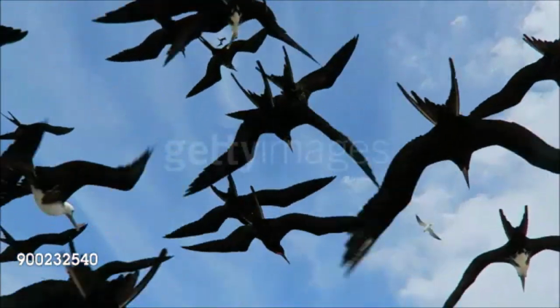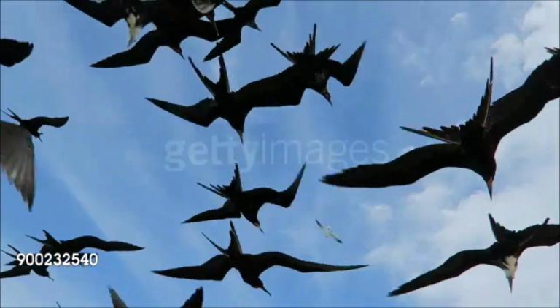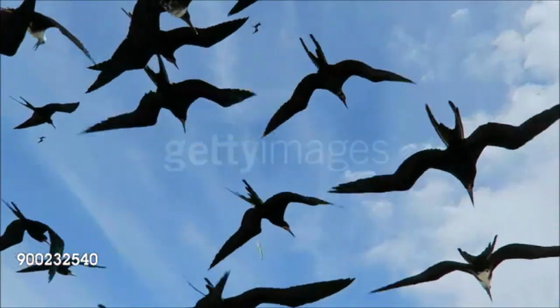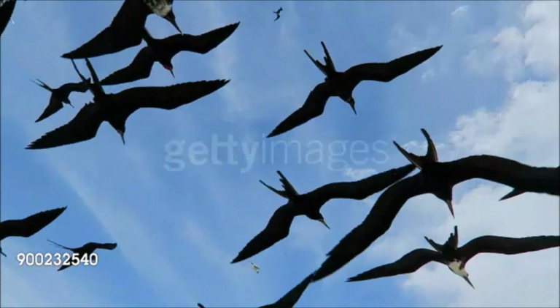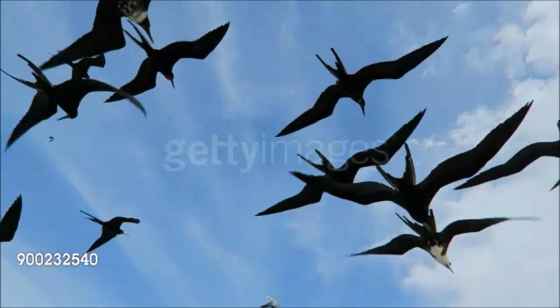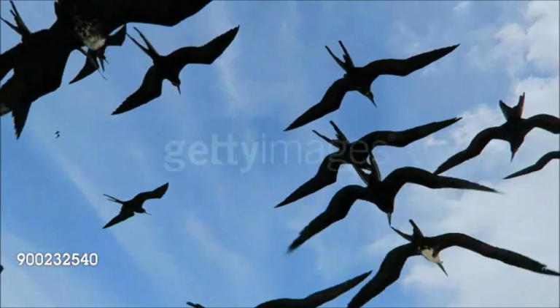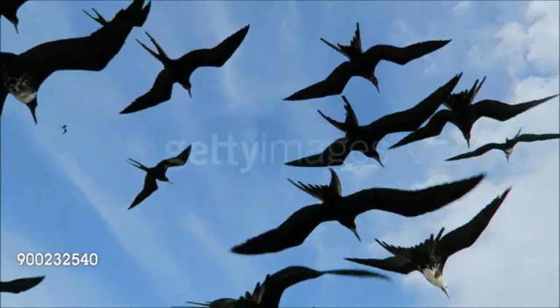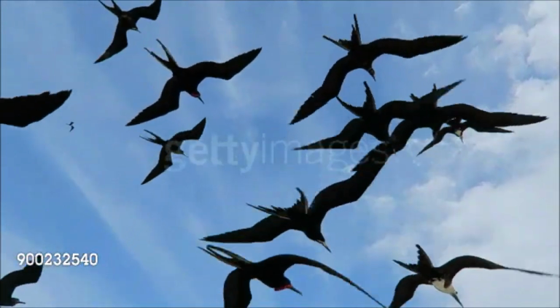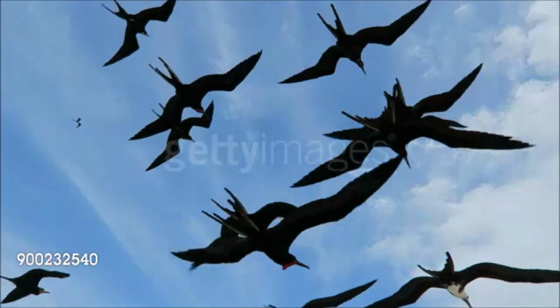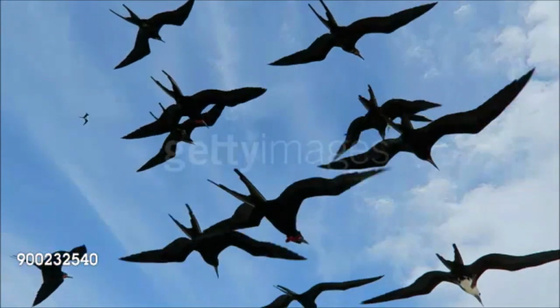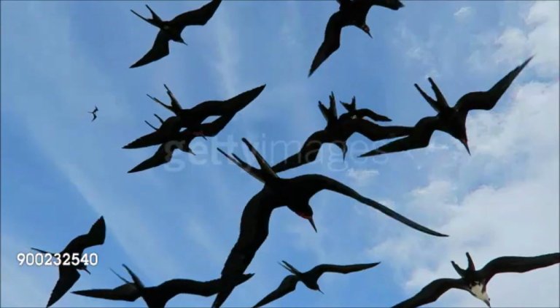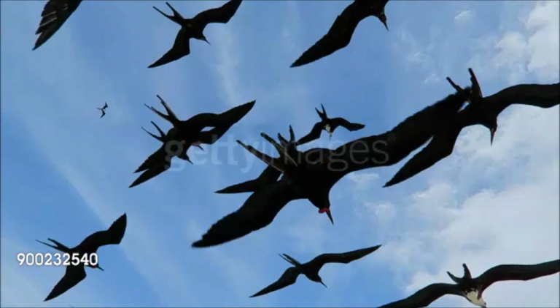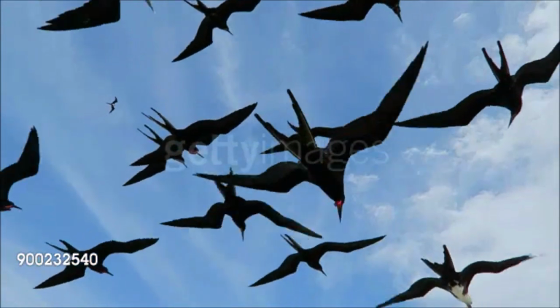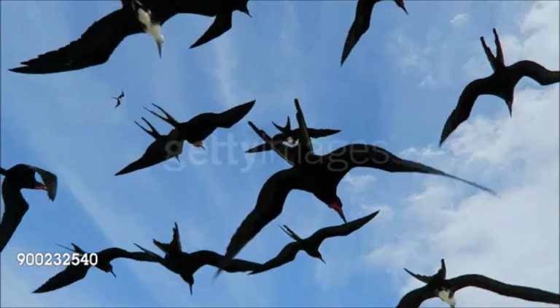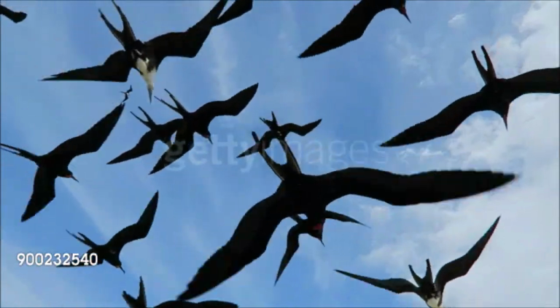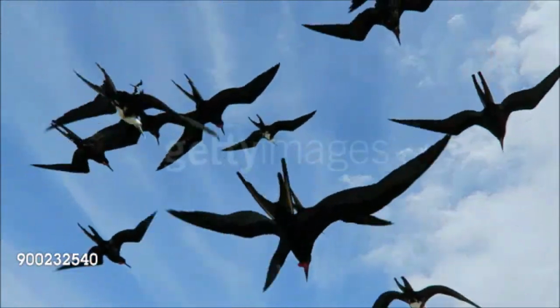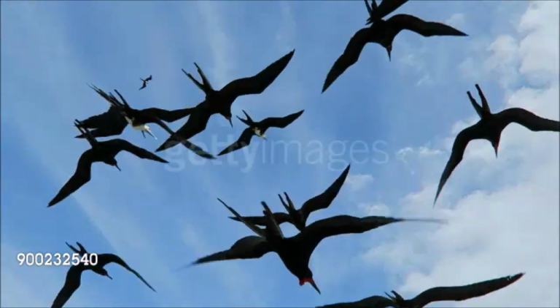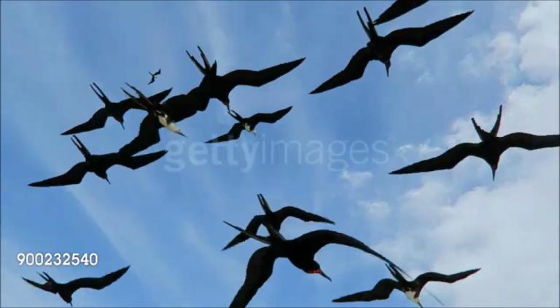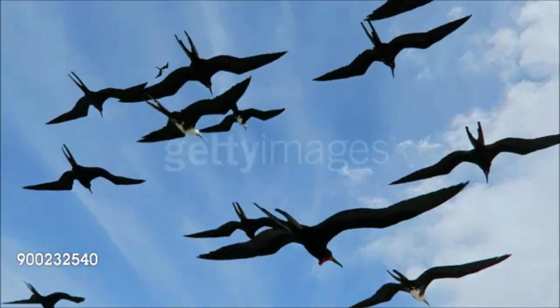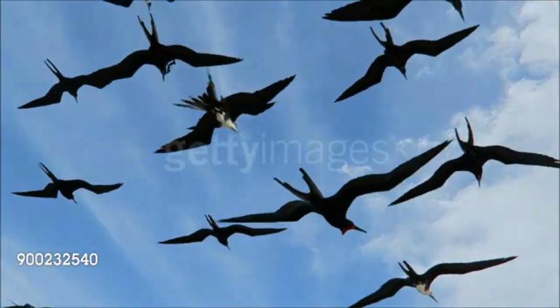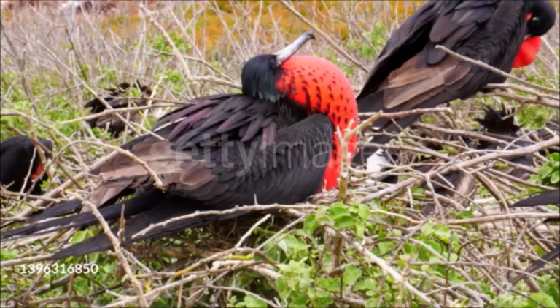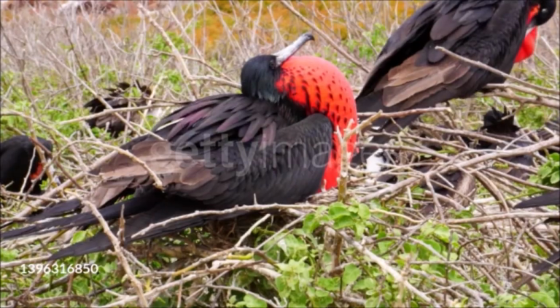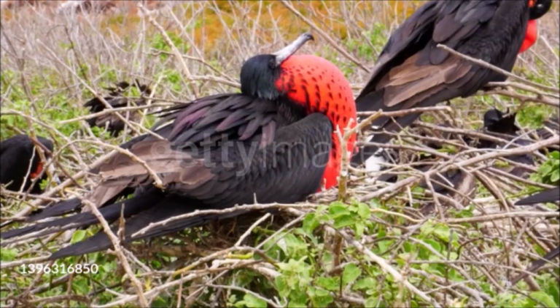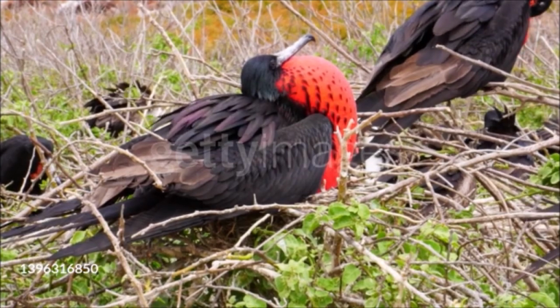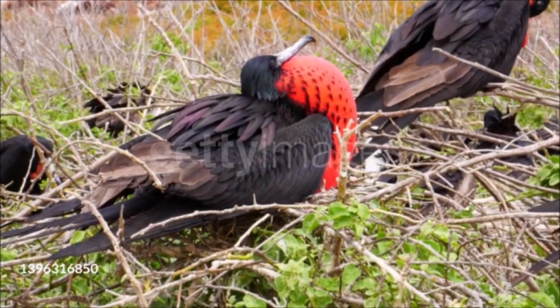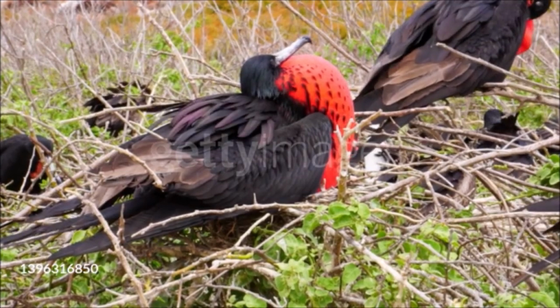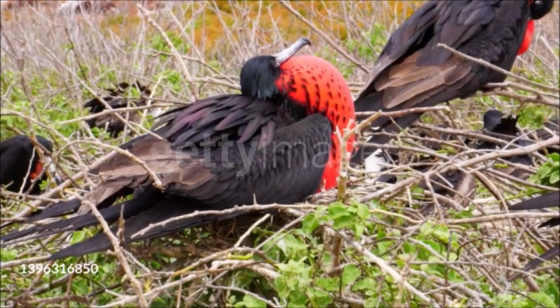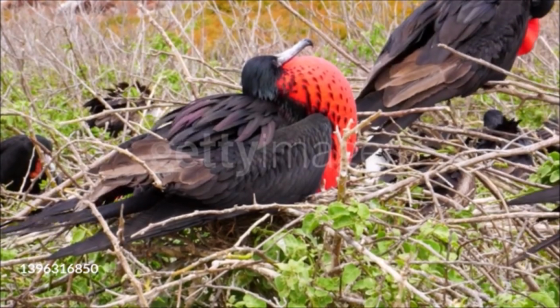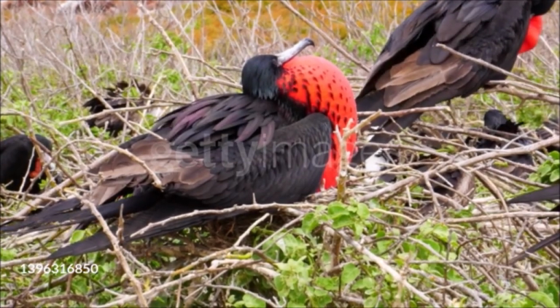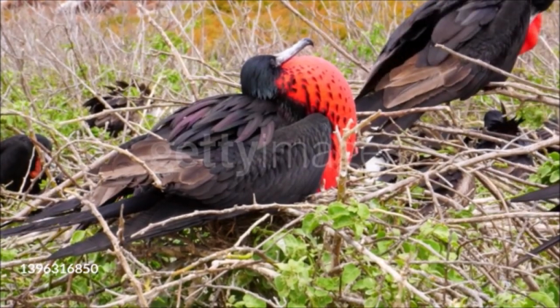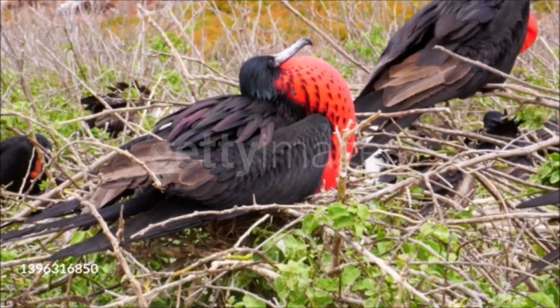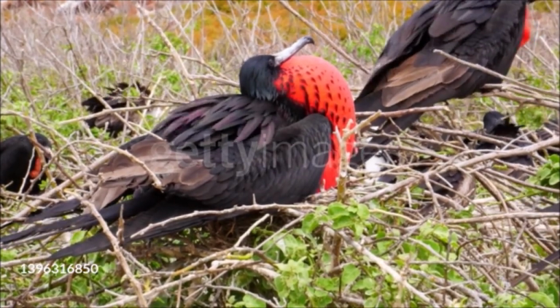Frigatebirds also hunt their own food, such as flying fish, snapping it up from the sea's surface. They nest in coastal bushes, where they make flimsy nests out of twigs.